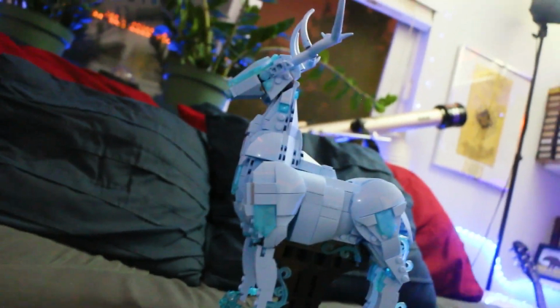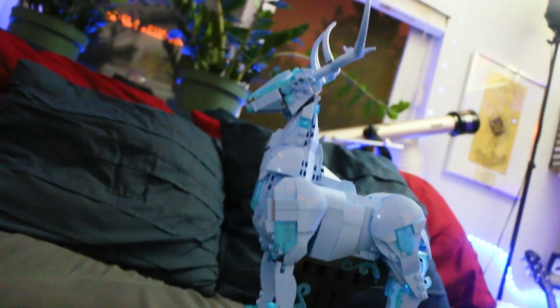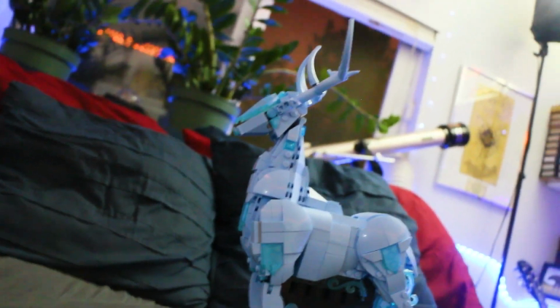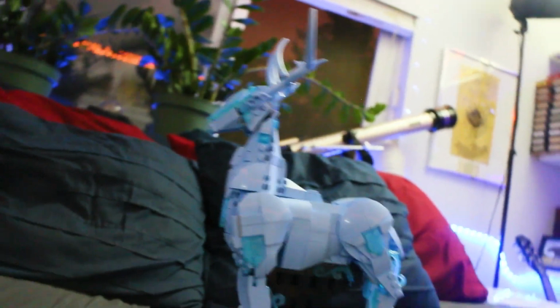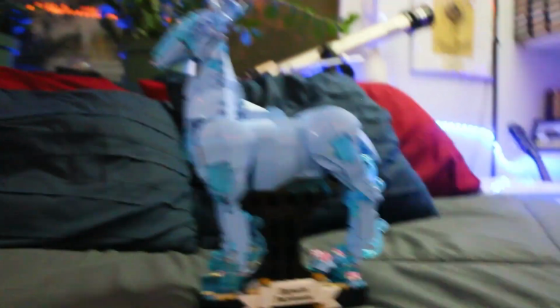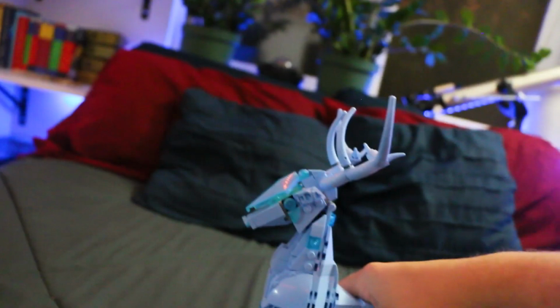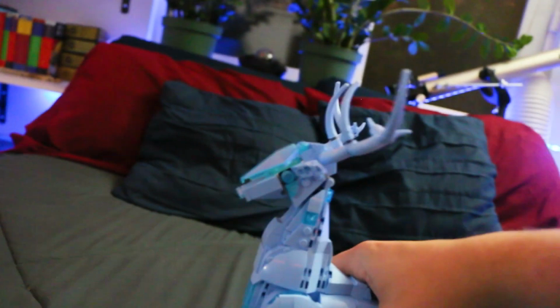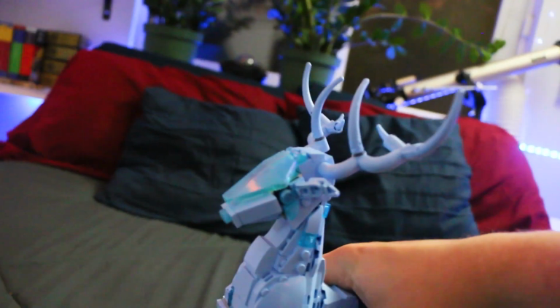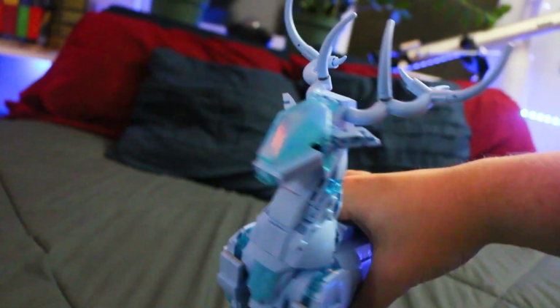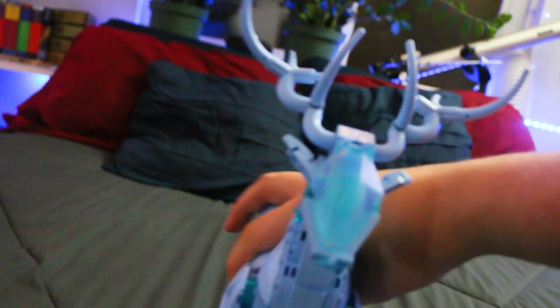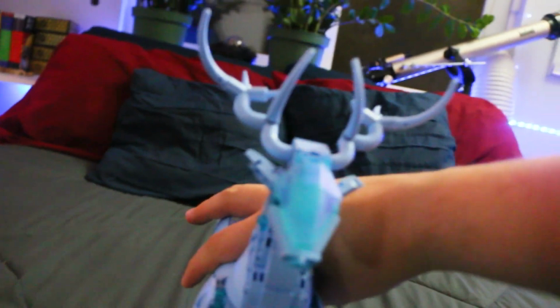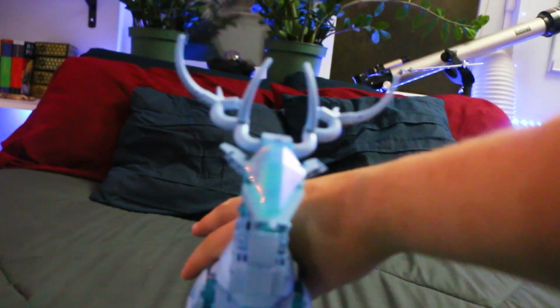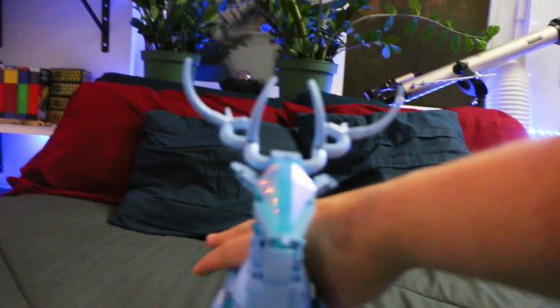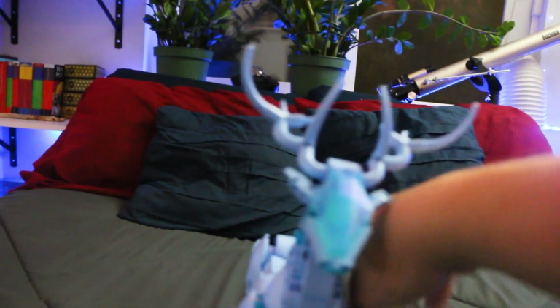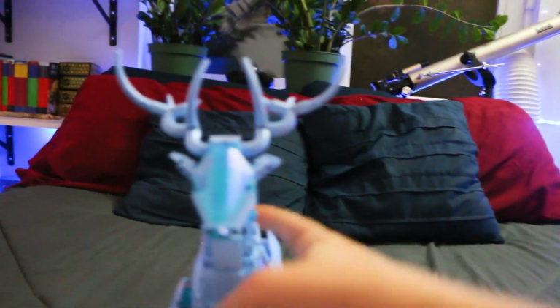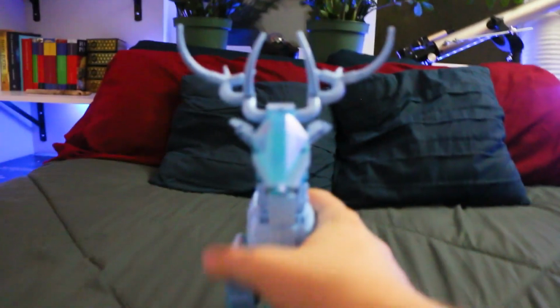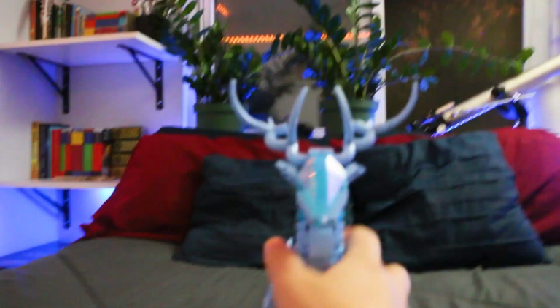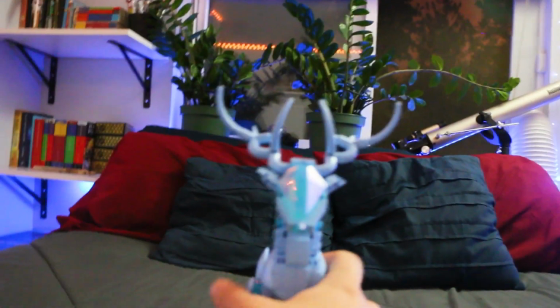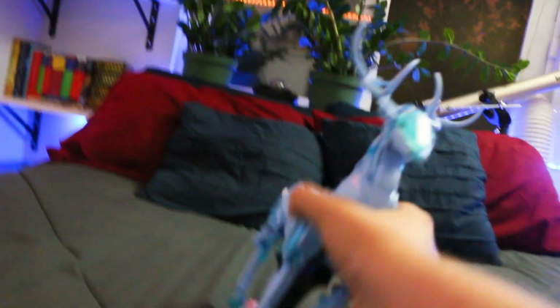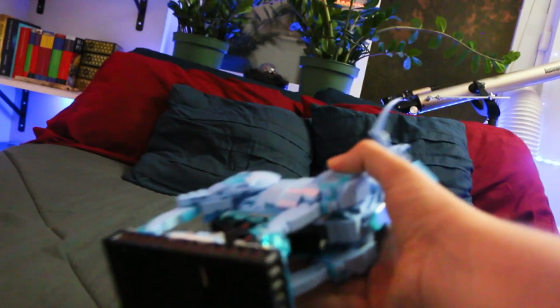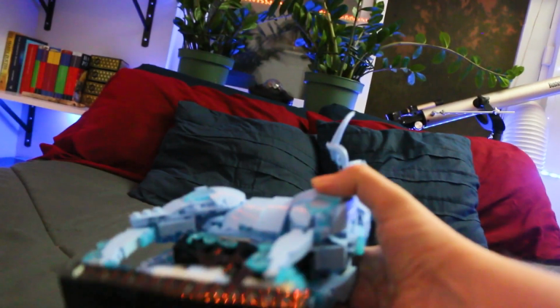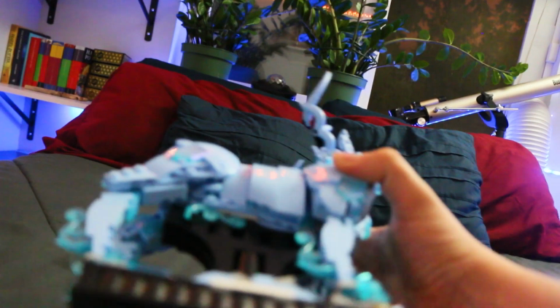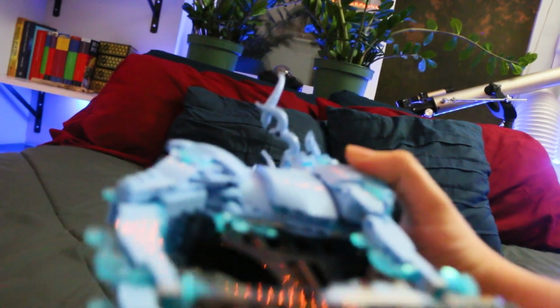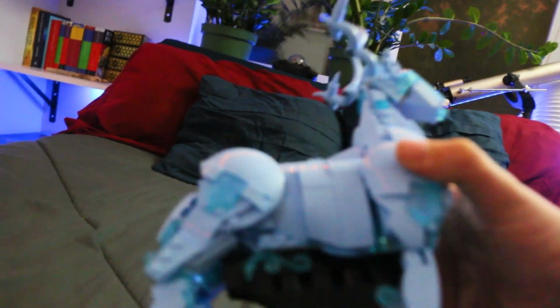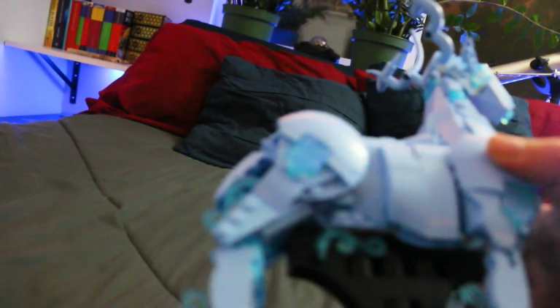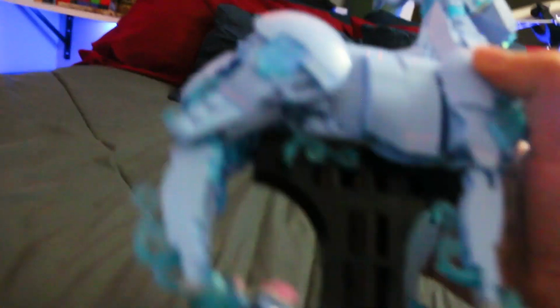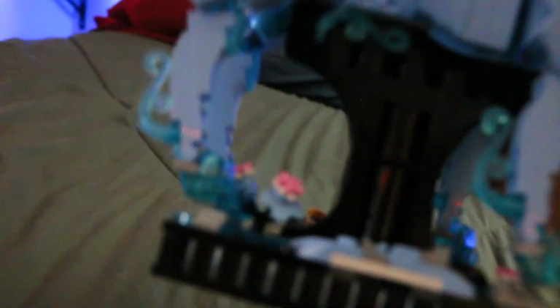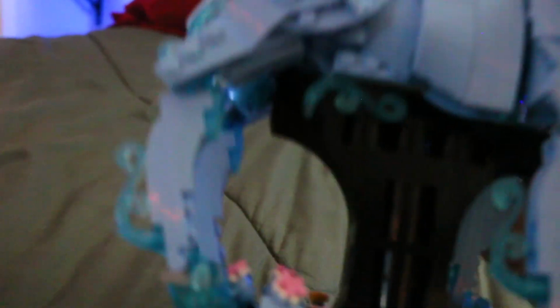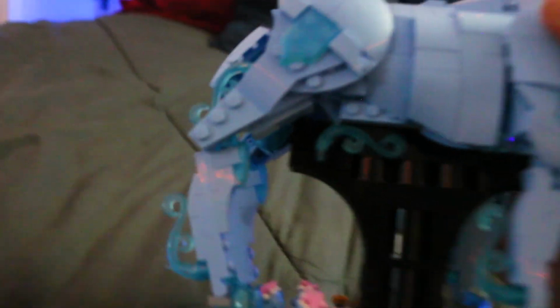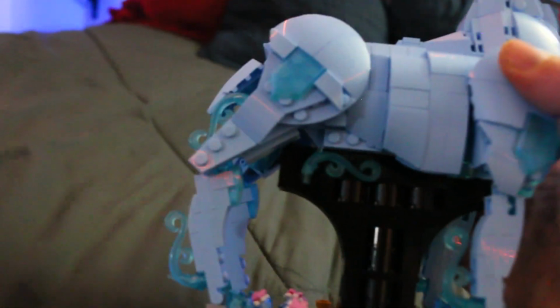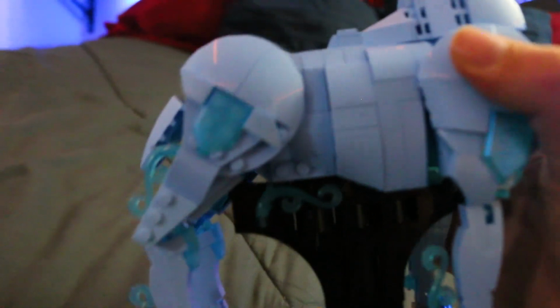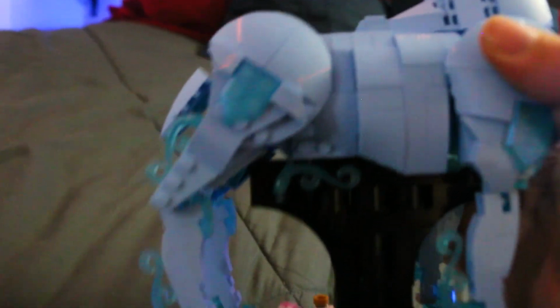It was a cool set to build. Some of the building techniques are really interesting. It looks like a stag from all angles — every angle works, even the underside. The legs are really detailed.